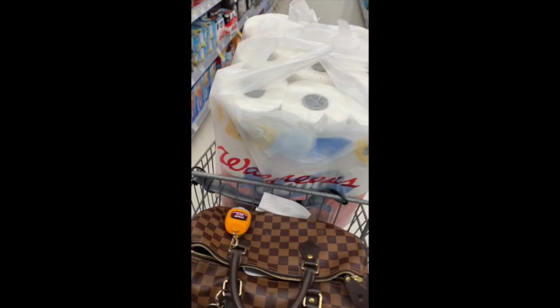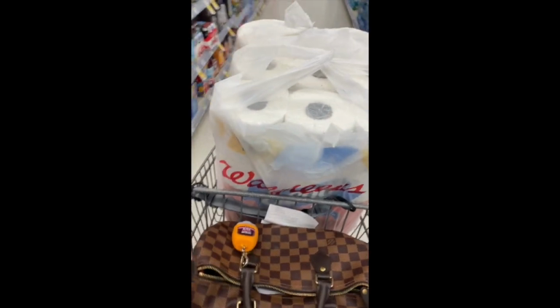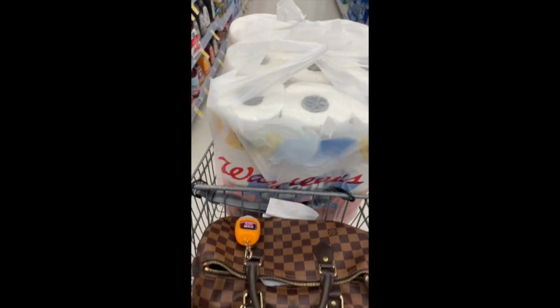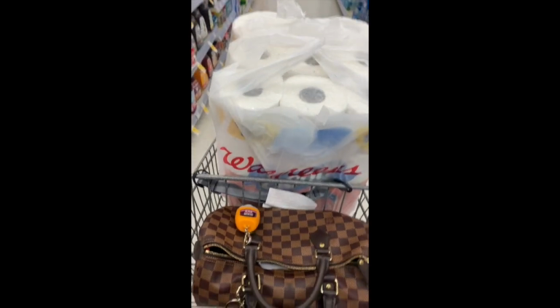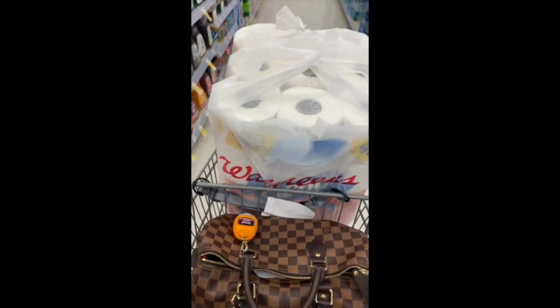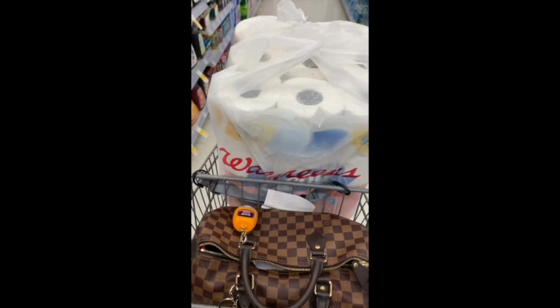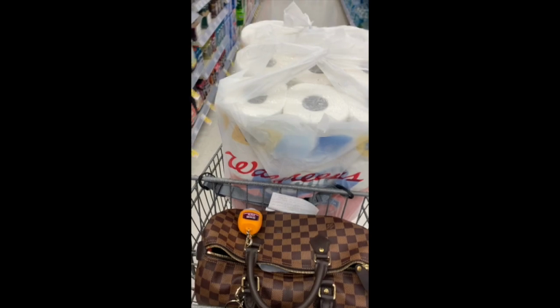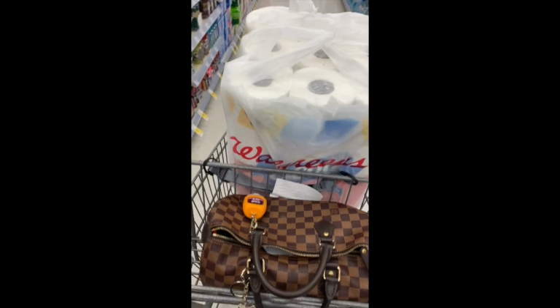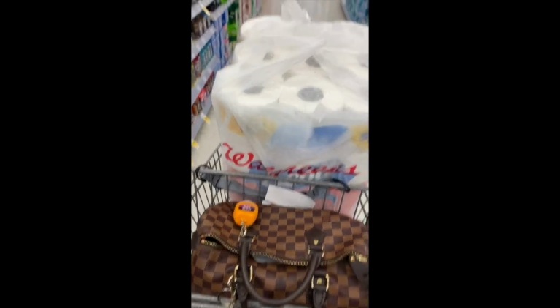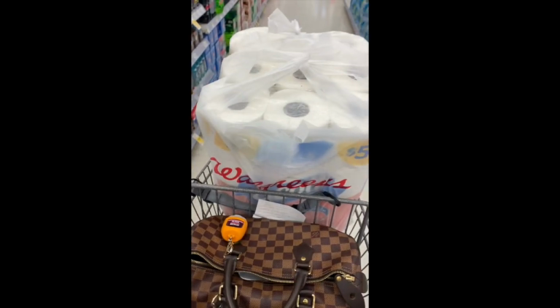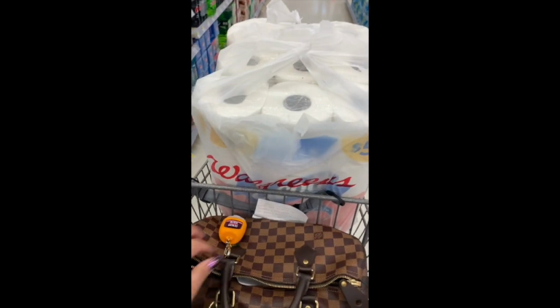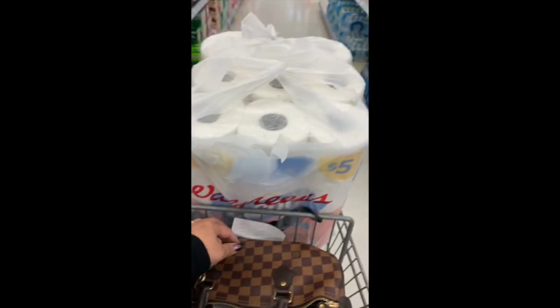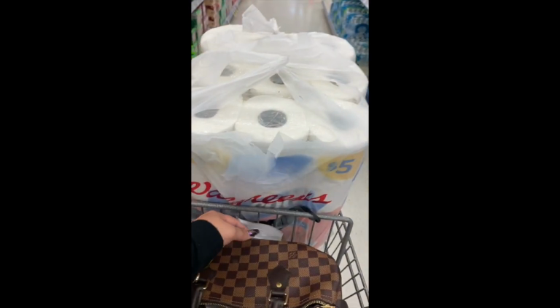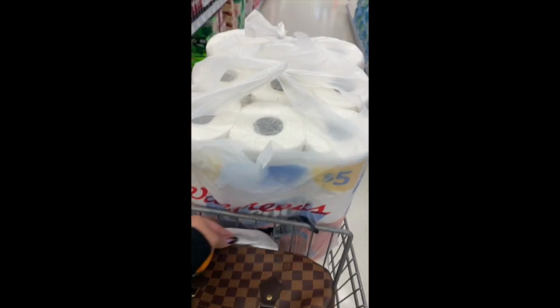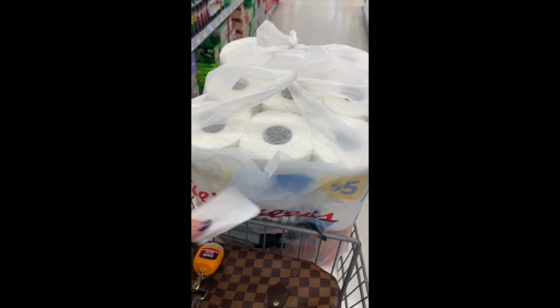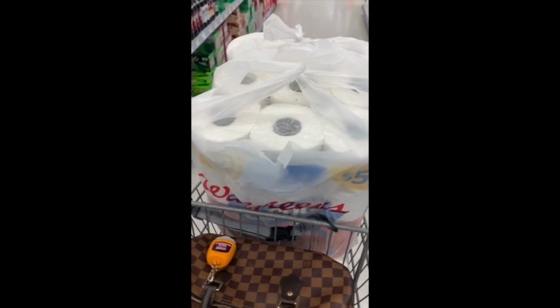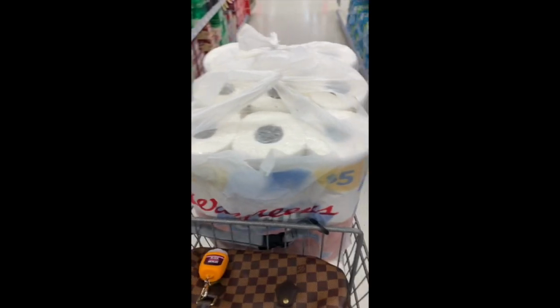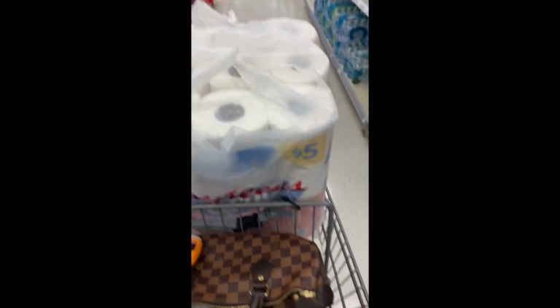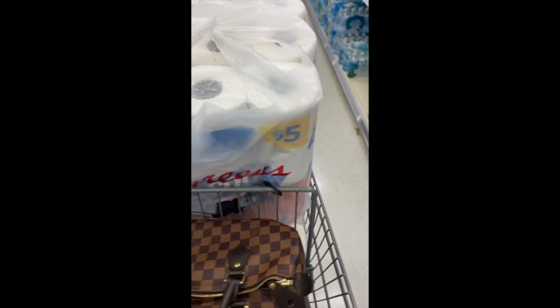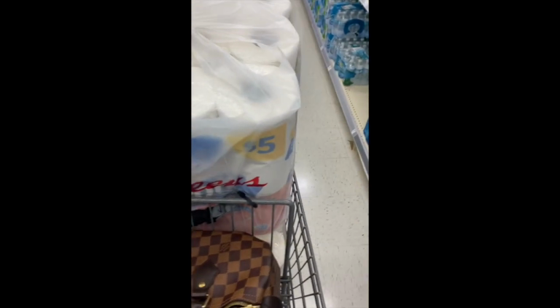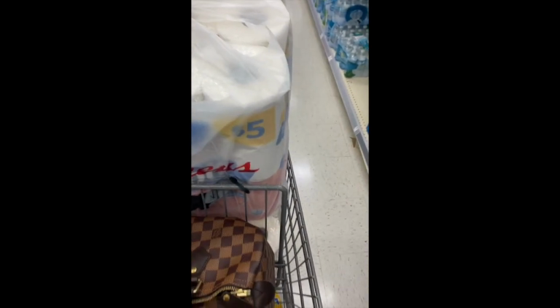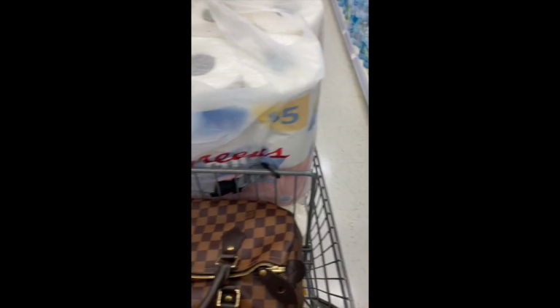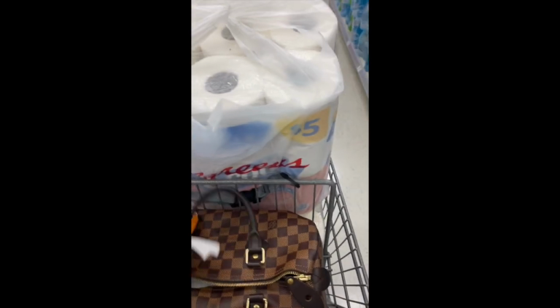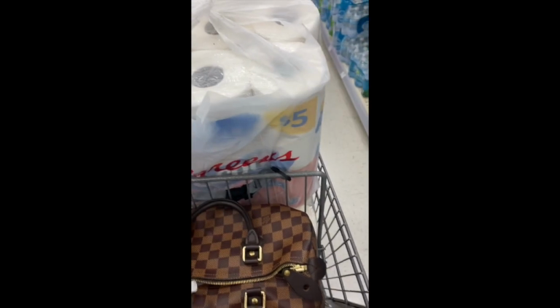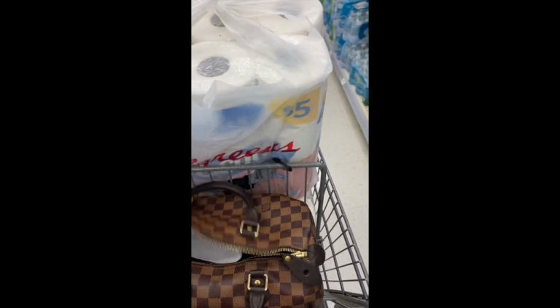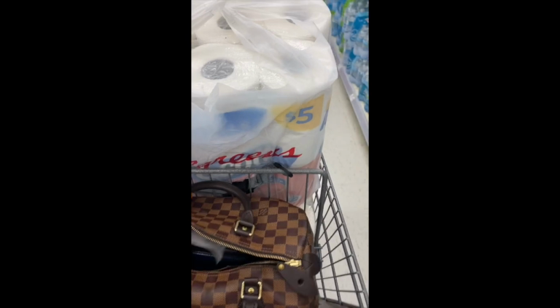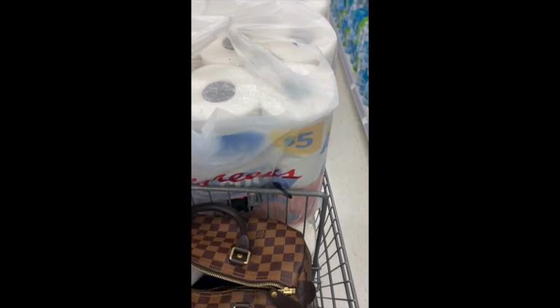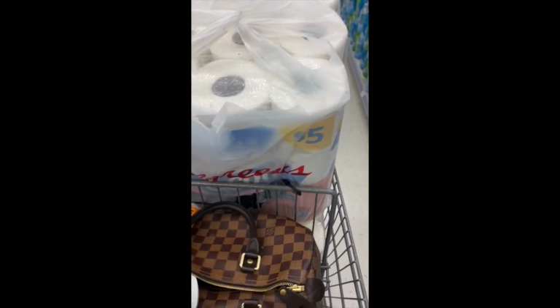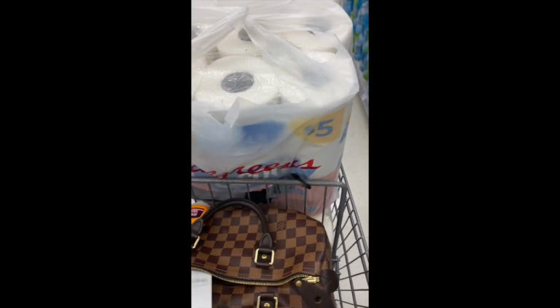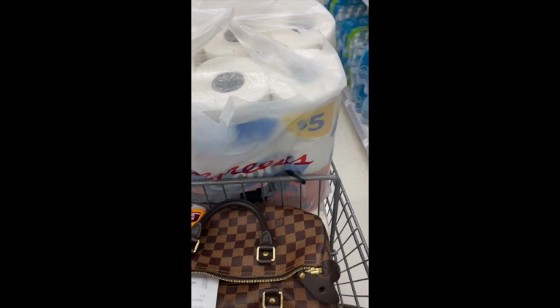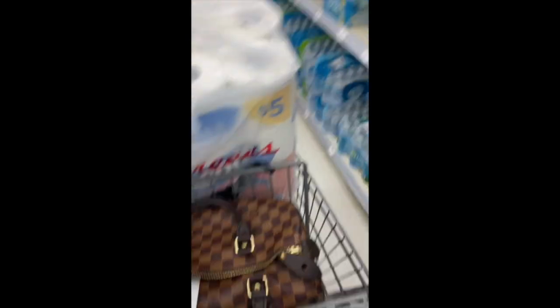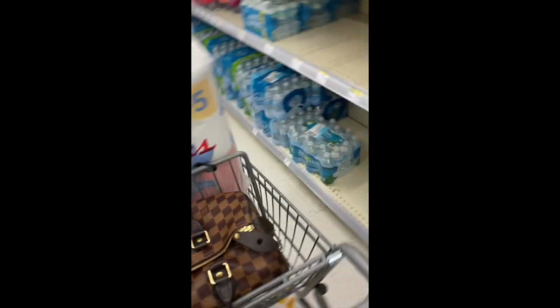Alright guys, I got my order — it was so simple. I had it ready to go and I'll show you my receipt.